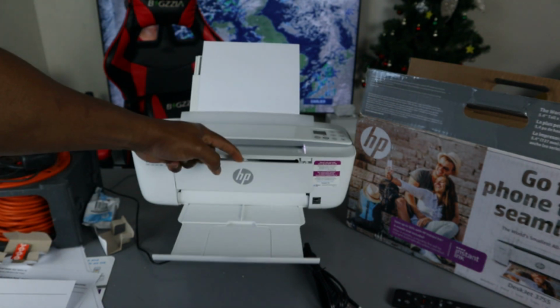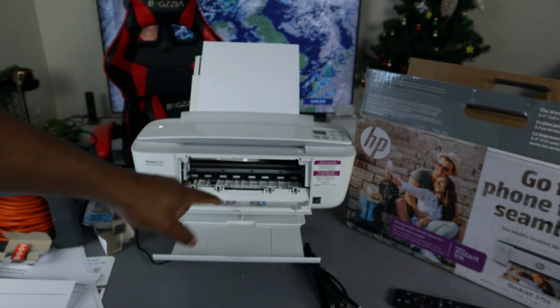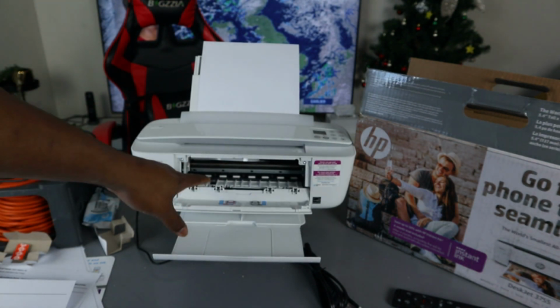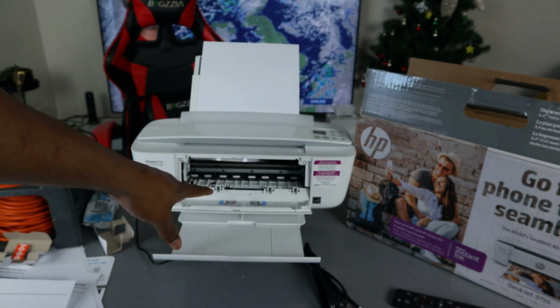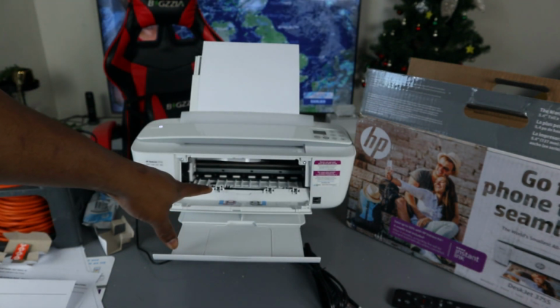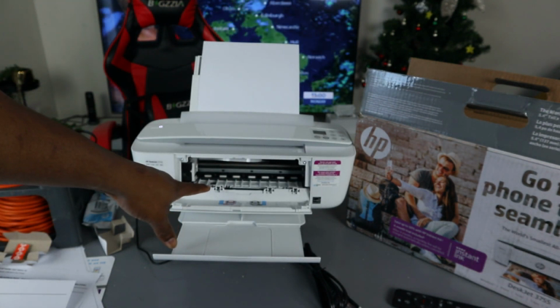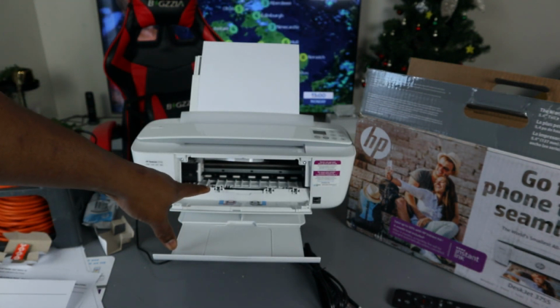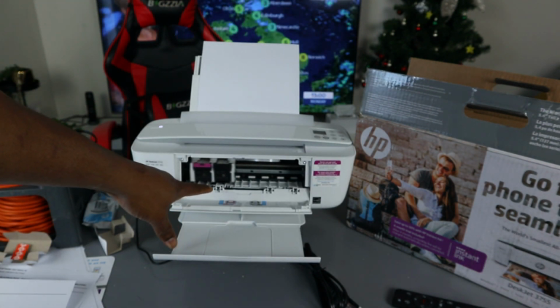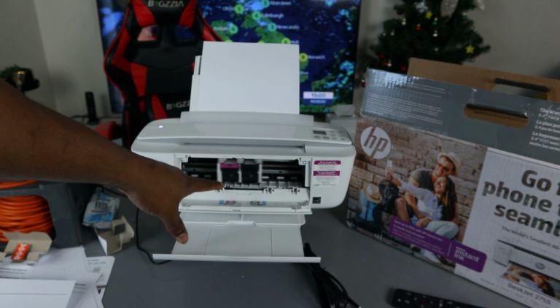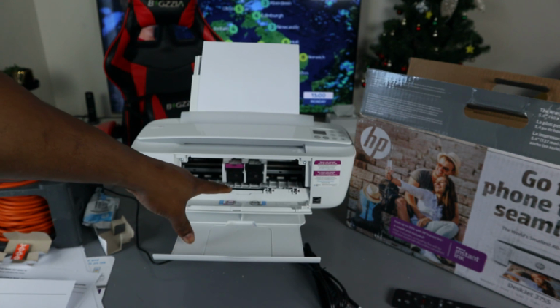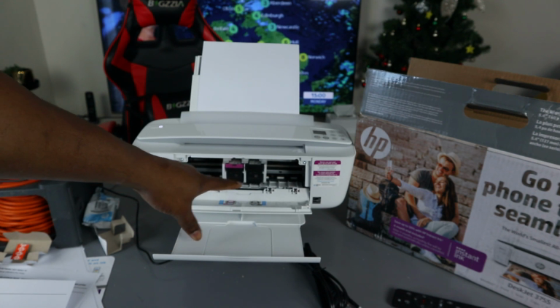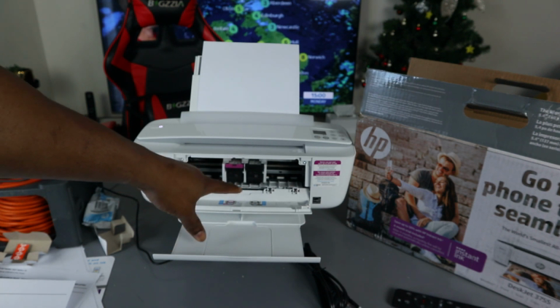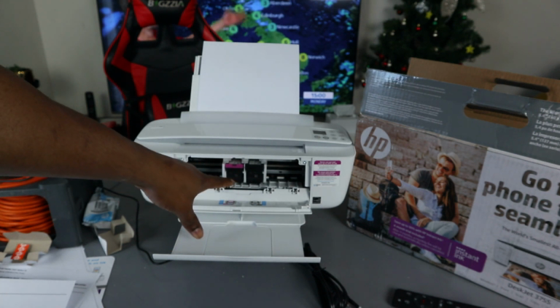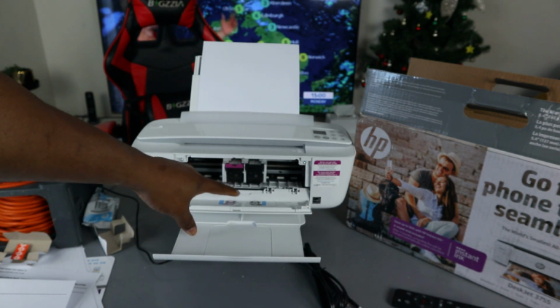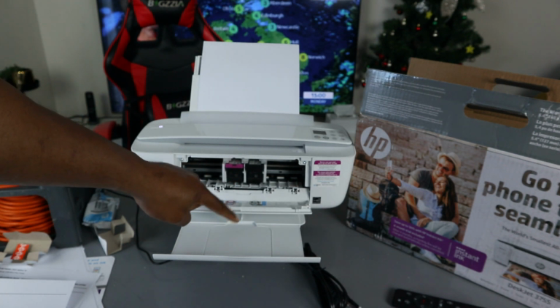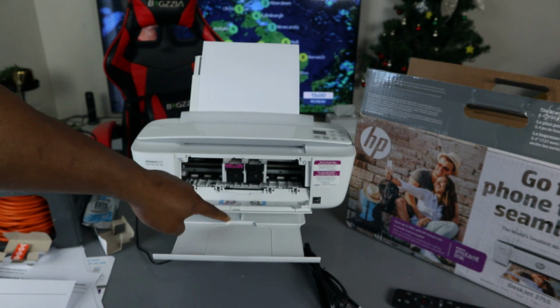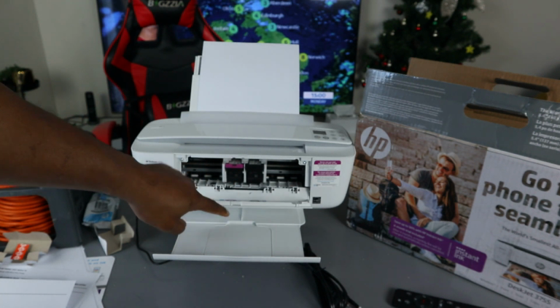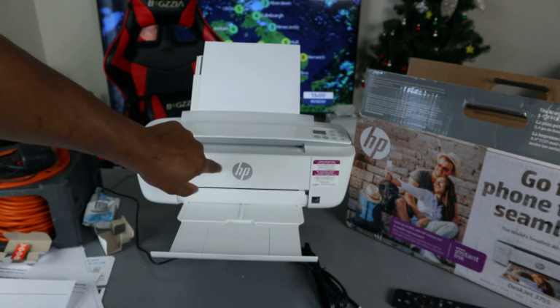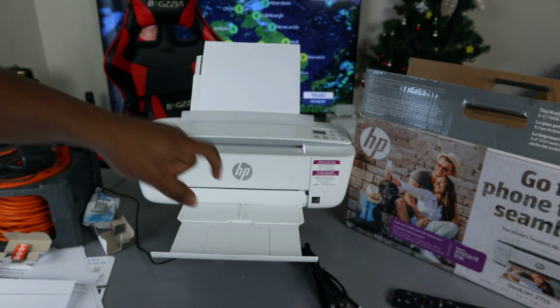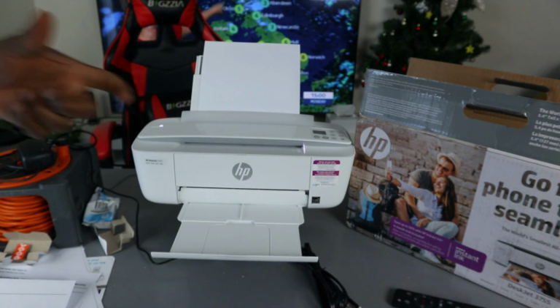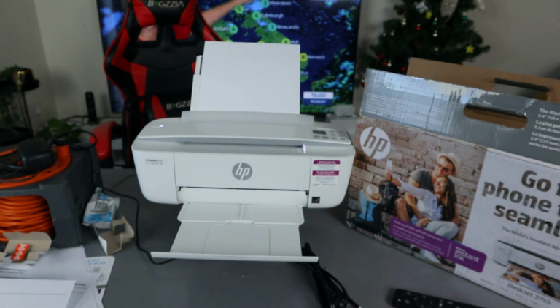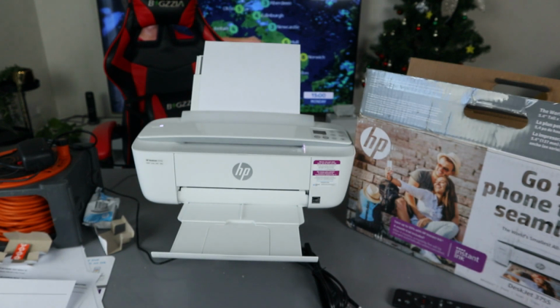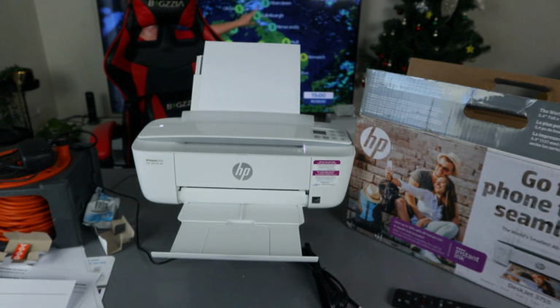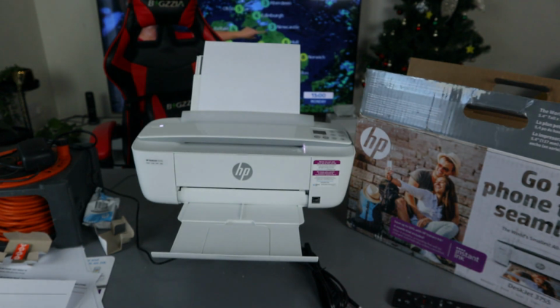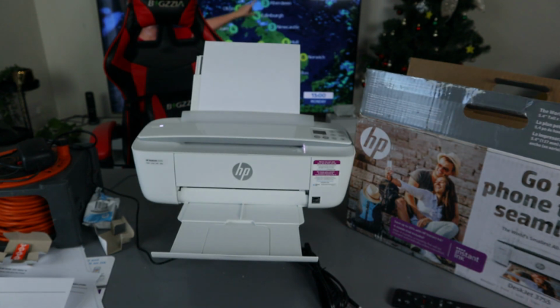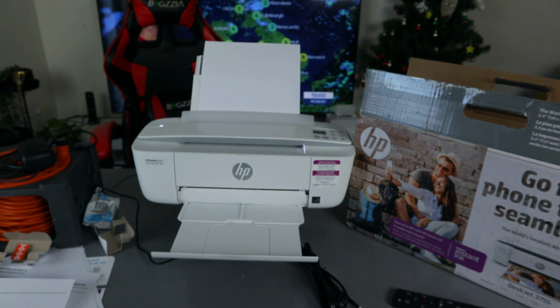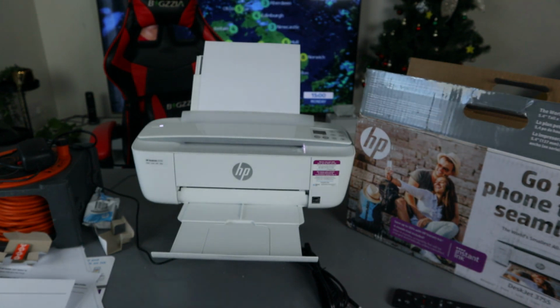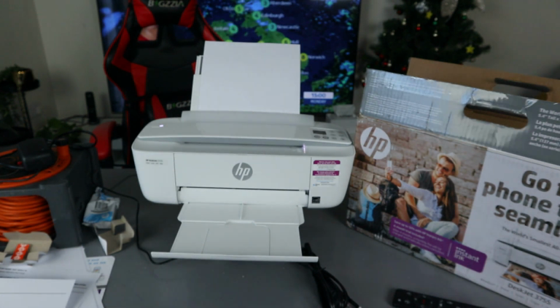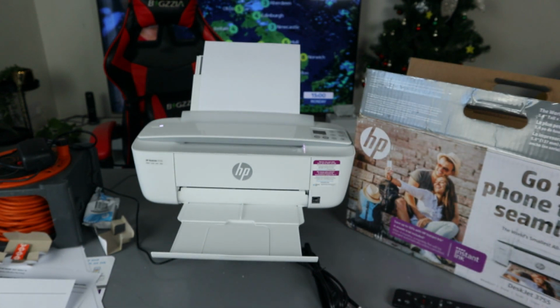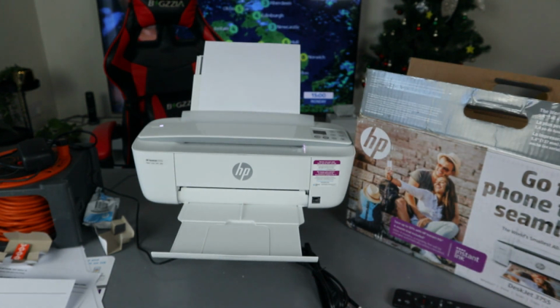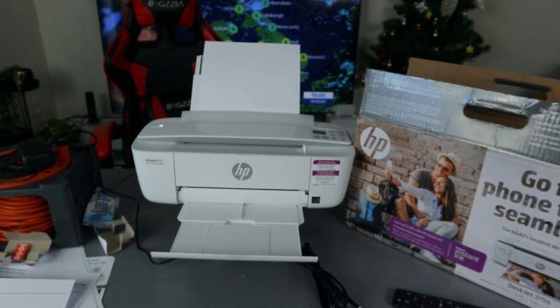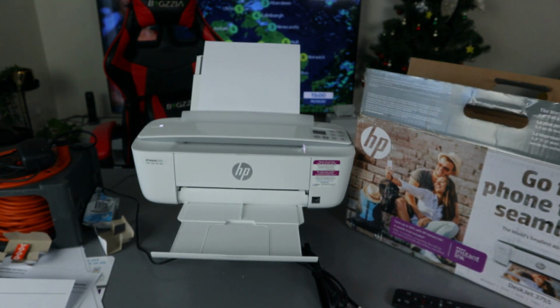If you open up this section, the ink cartridge holder will come right to the middle for you to change it — it does this automatically. Here is the ink 65 it is currently using.